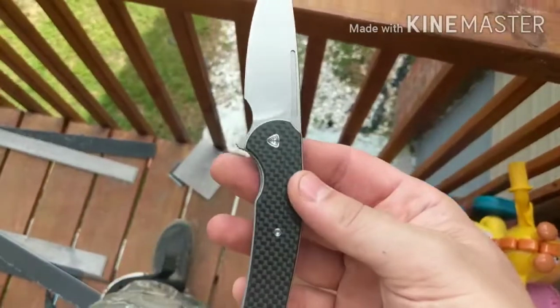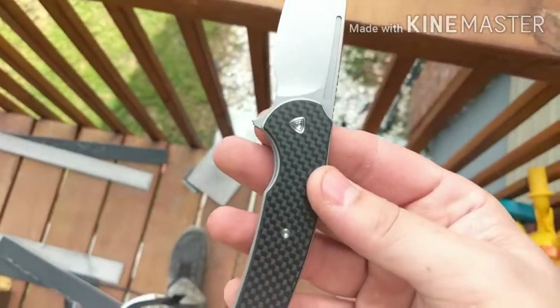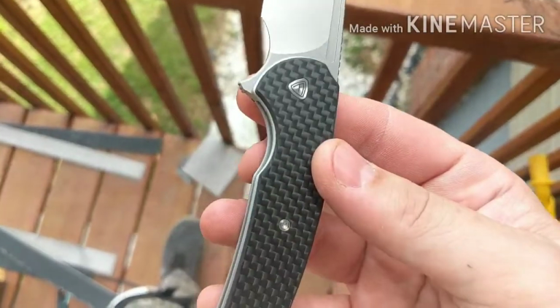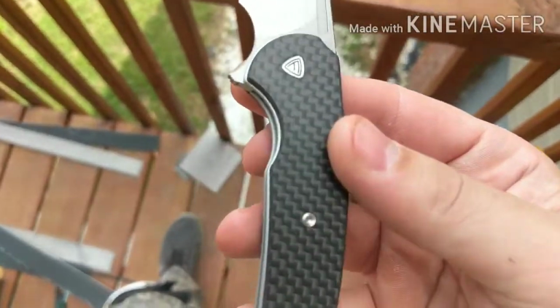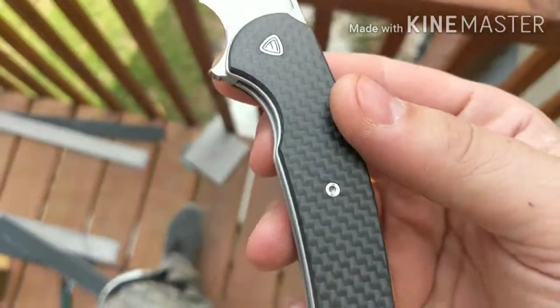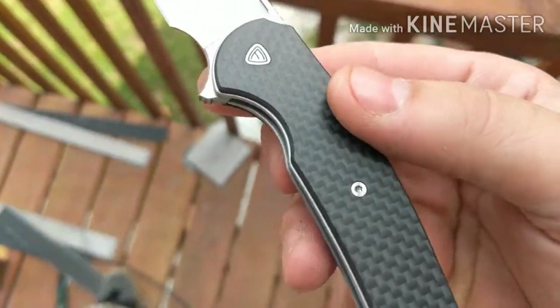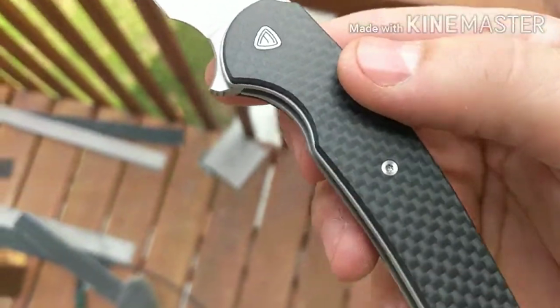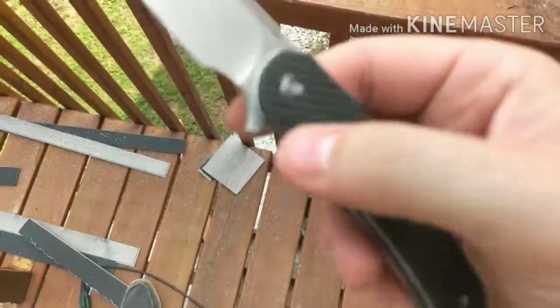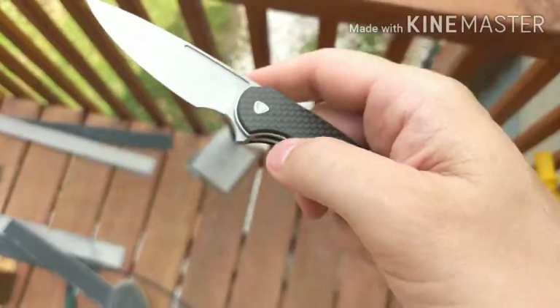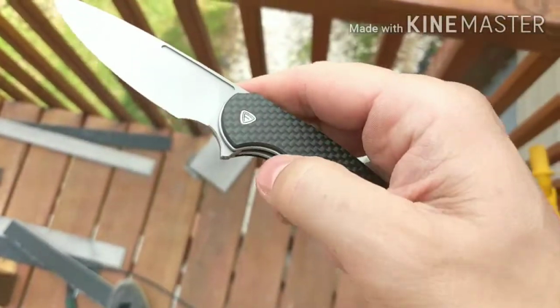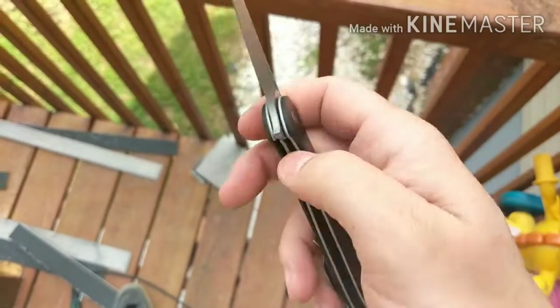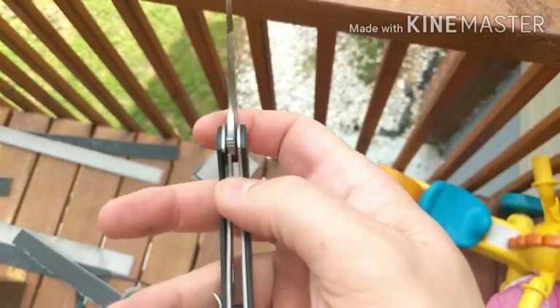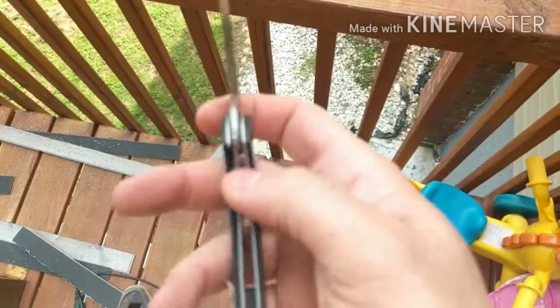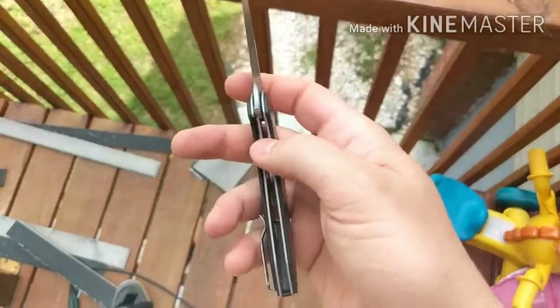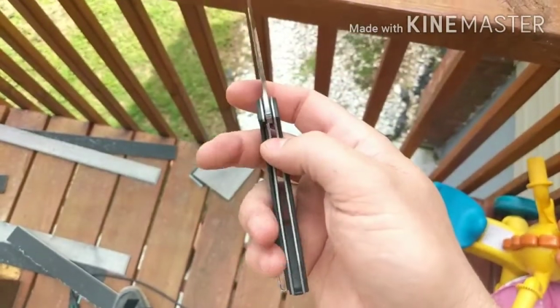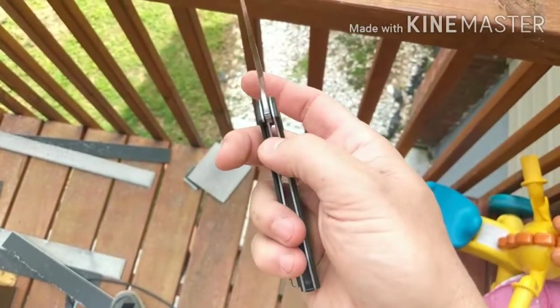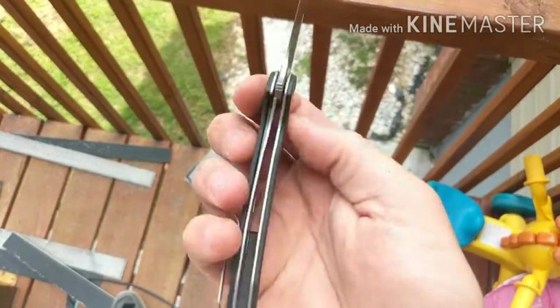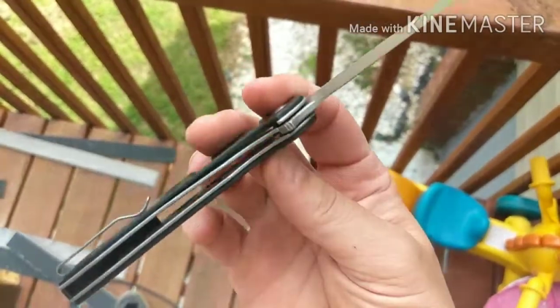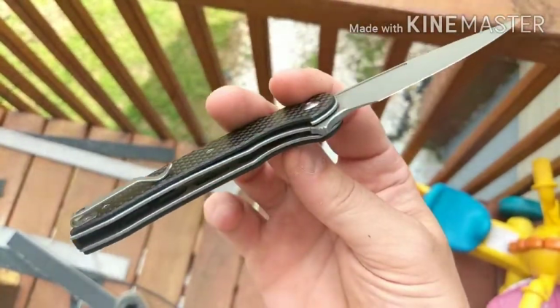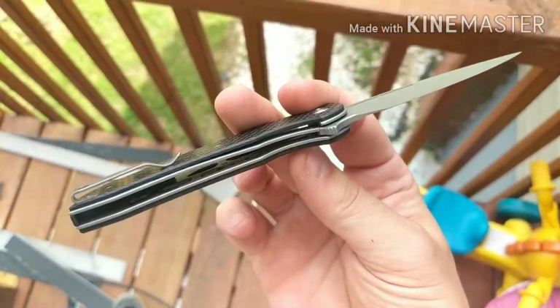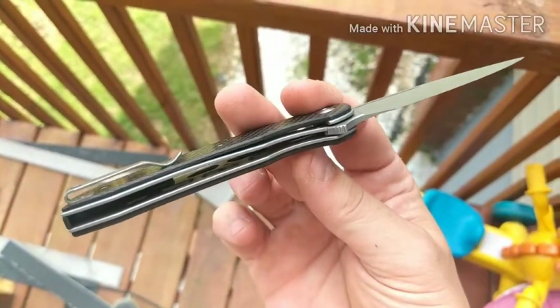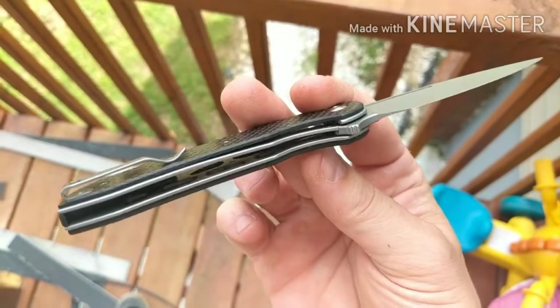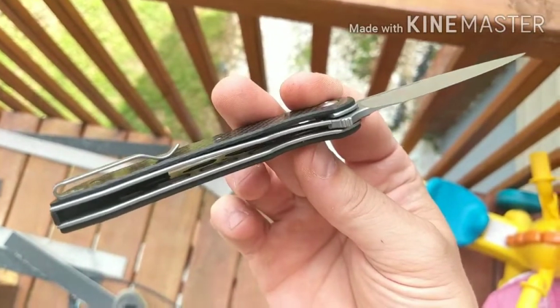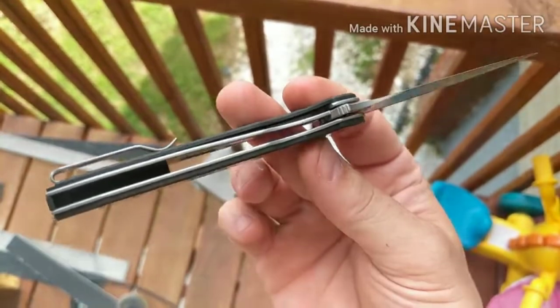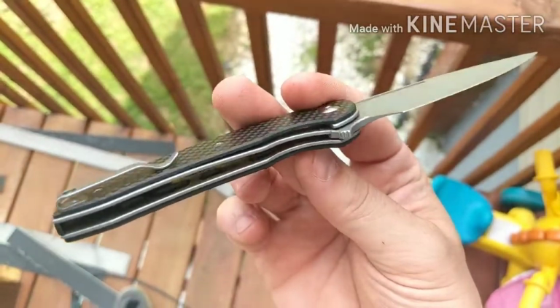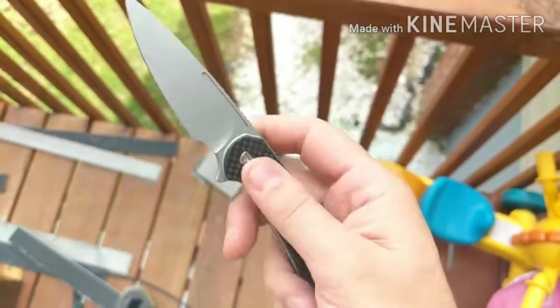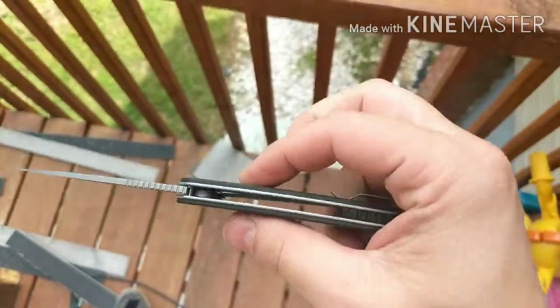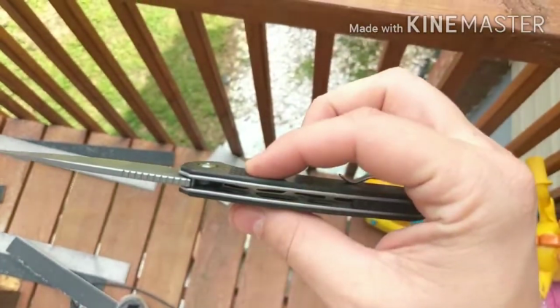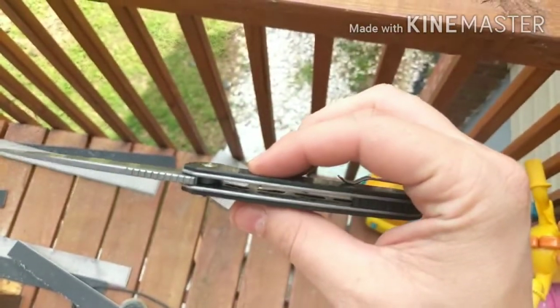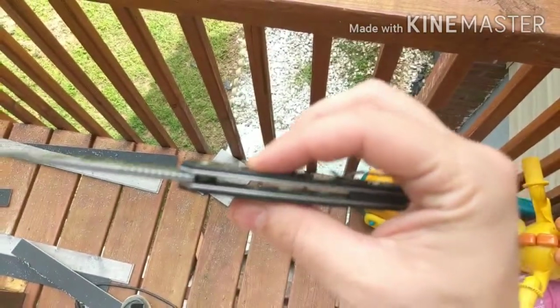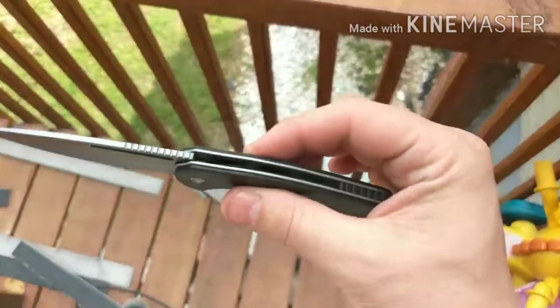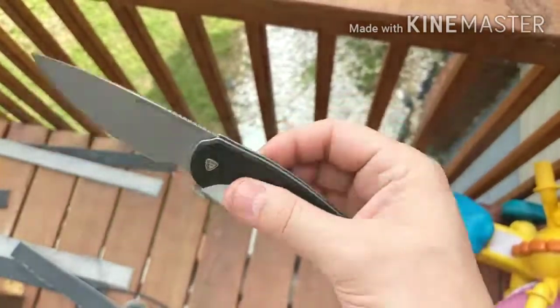You see the little relief there so you can get to the lock bar very easily. Let's see if you can see more skeletonization — there's more skeletonization. That's very good.